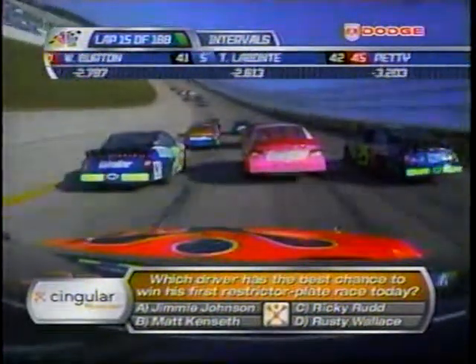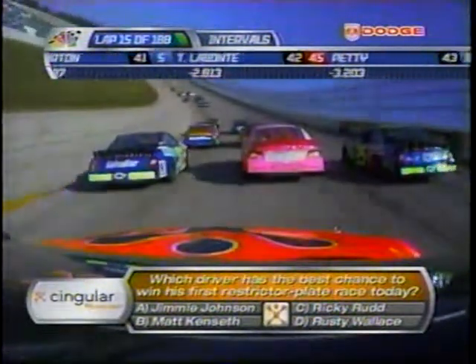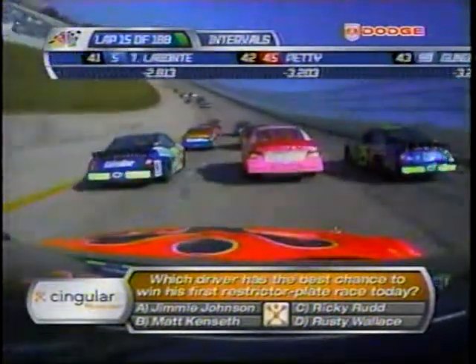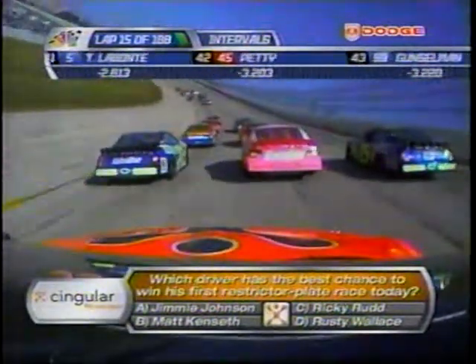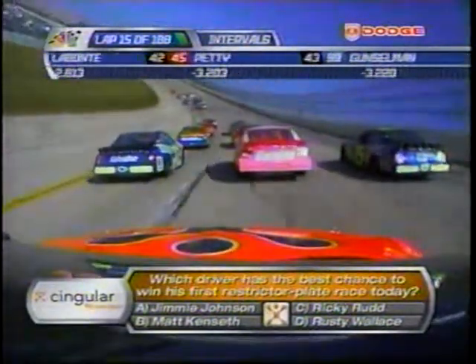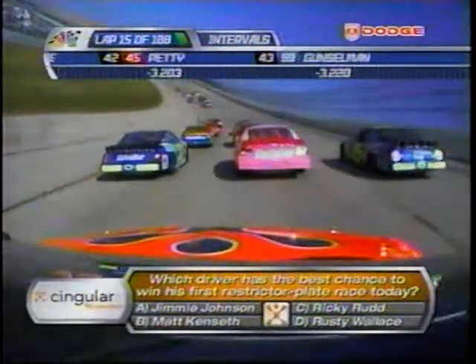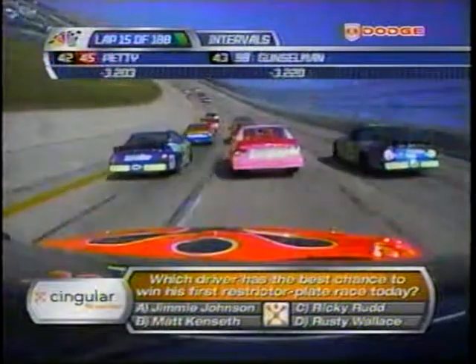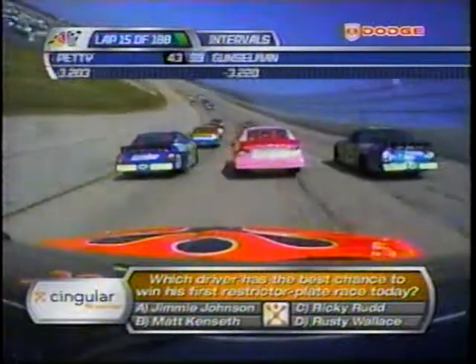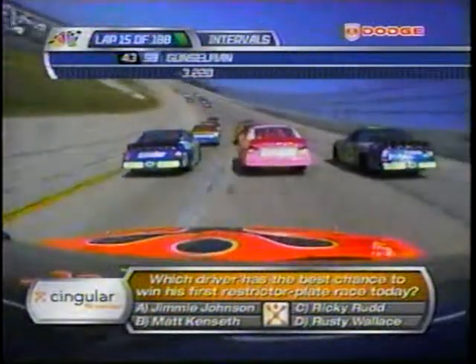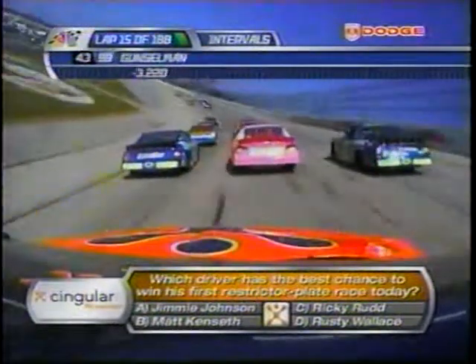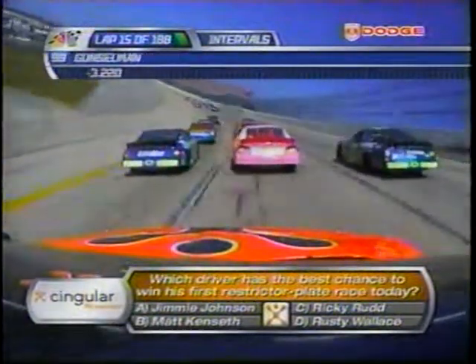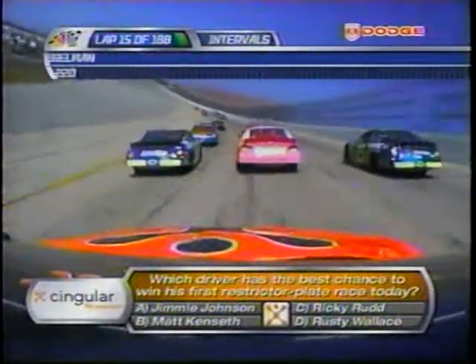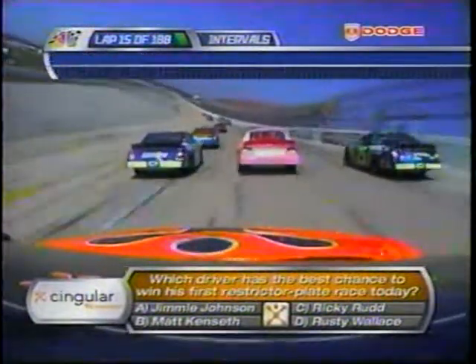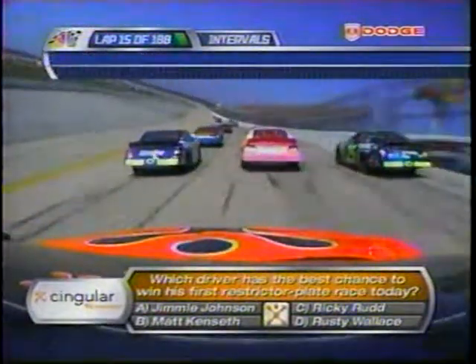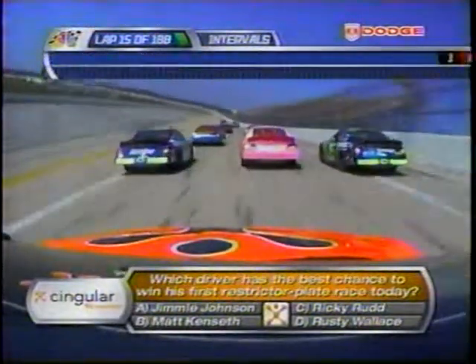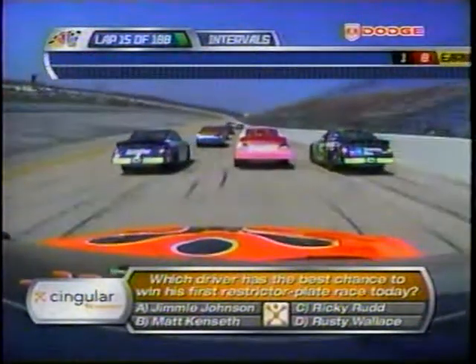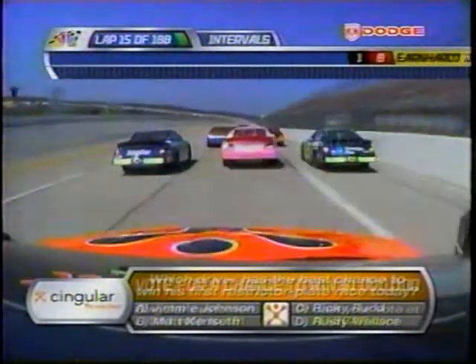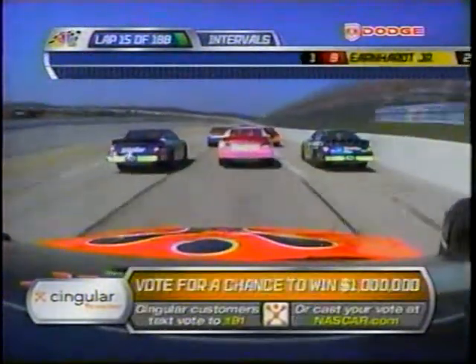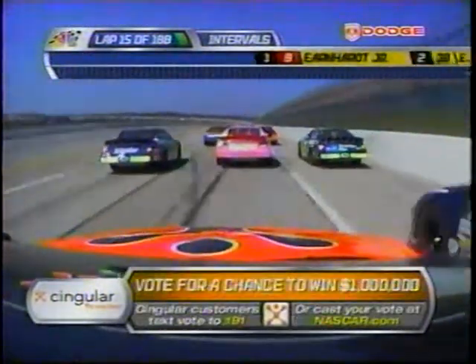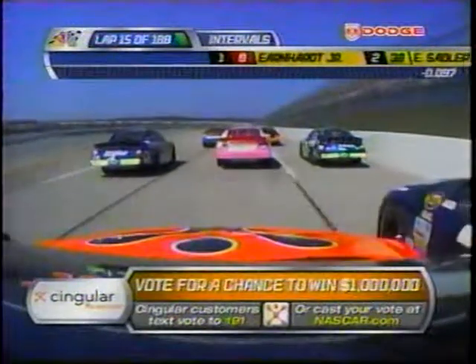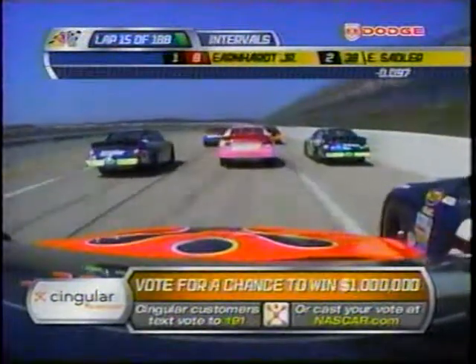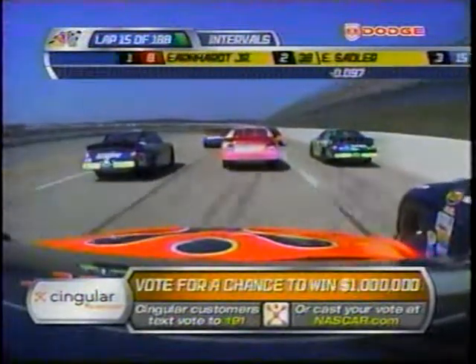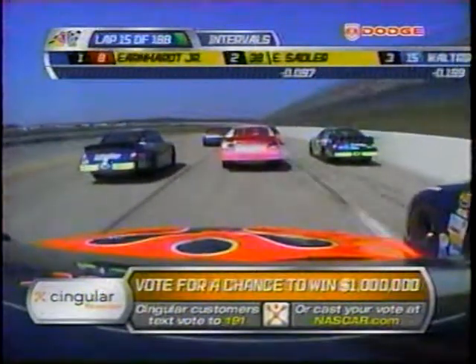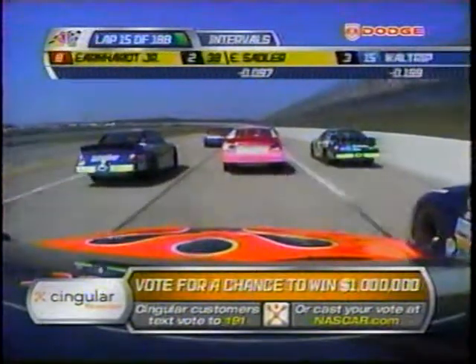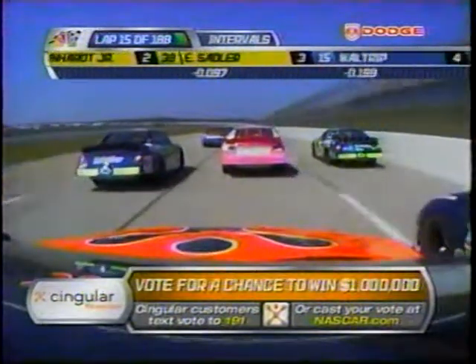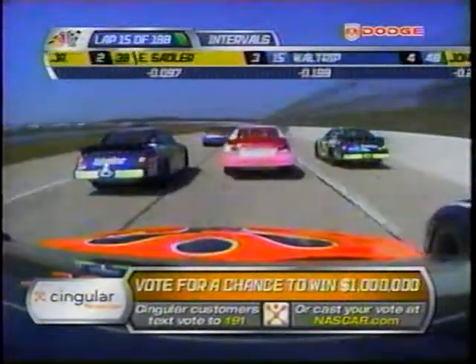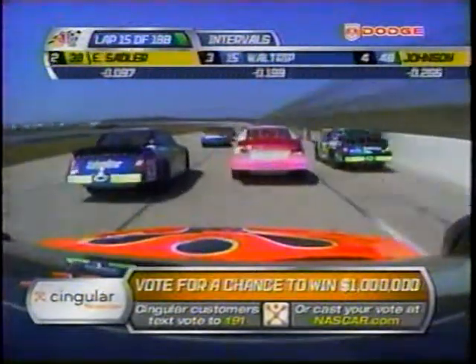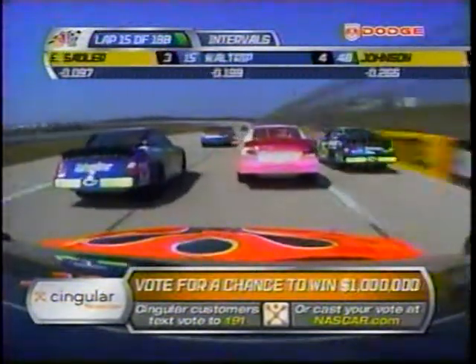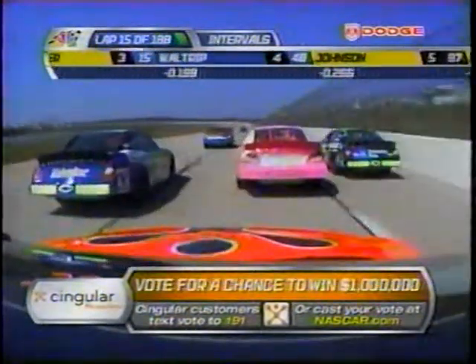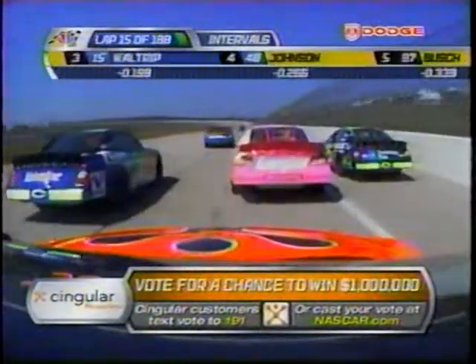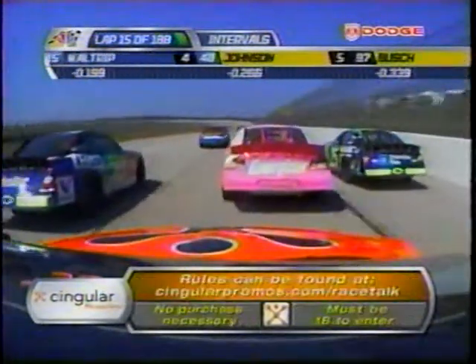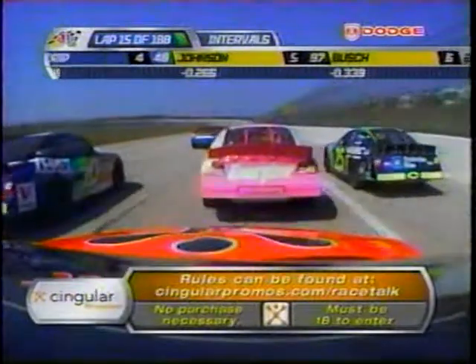Jimmy Johnson, Matt Kenseth, Ricky Rudd, or Rusty Wallace. Look at that 41 car there in front and the way that car is moving around at pretty high speed. You feel that with these cars — they aren't stable whatsoever.